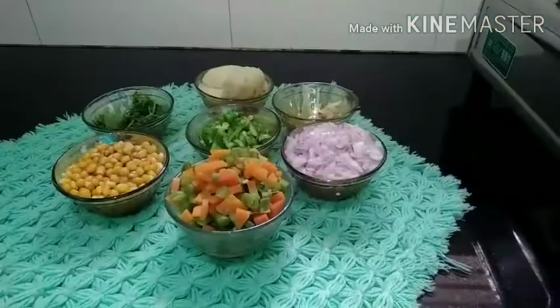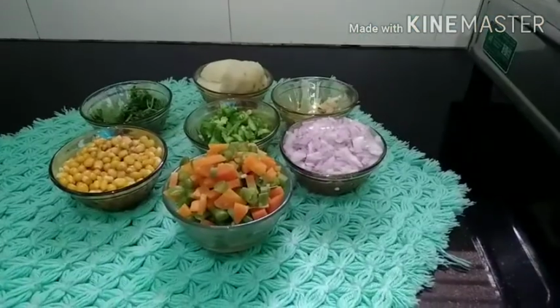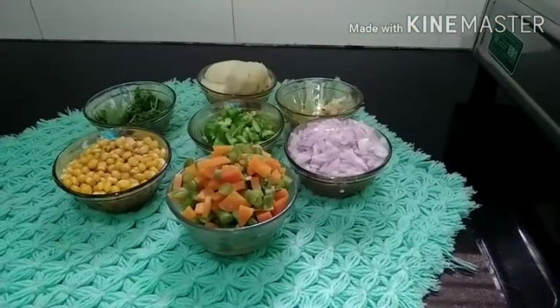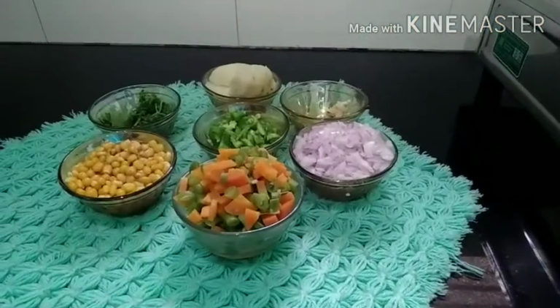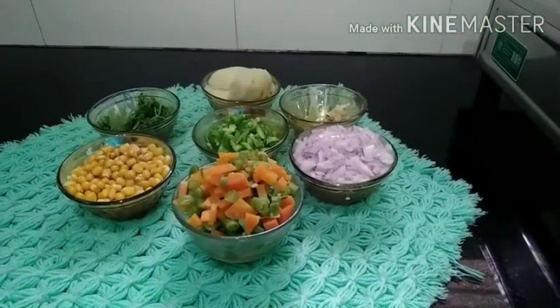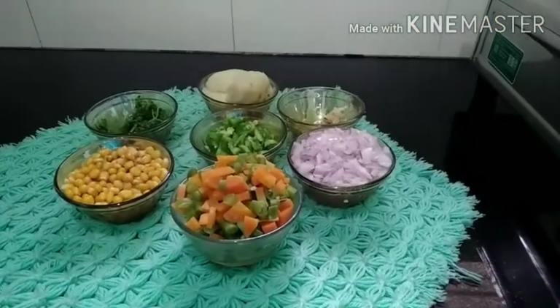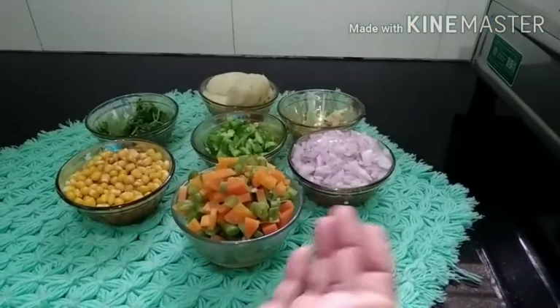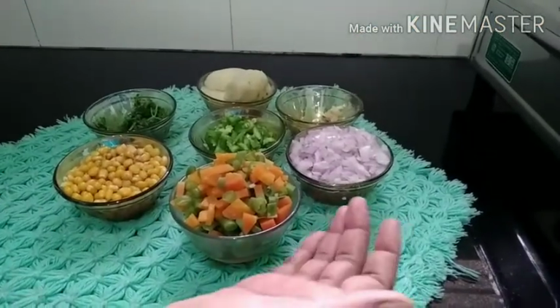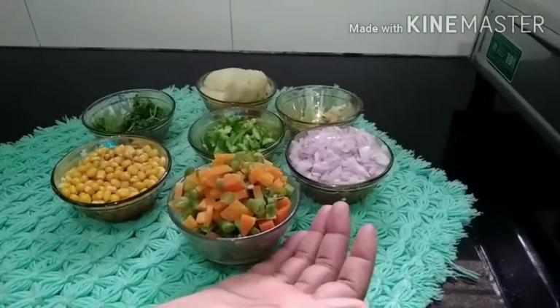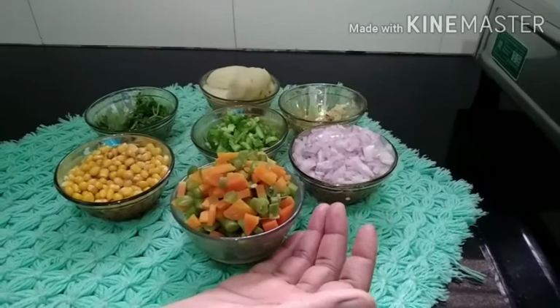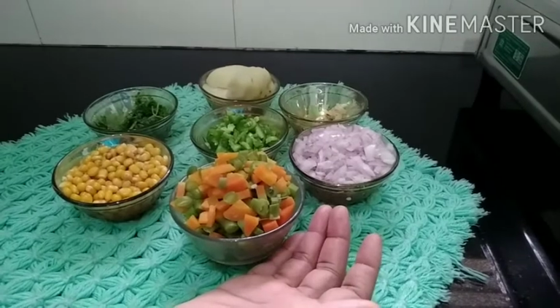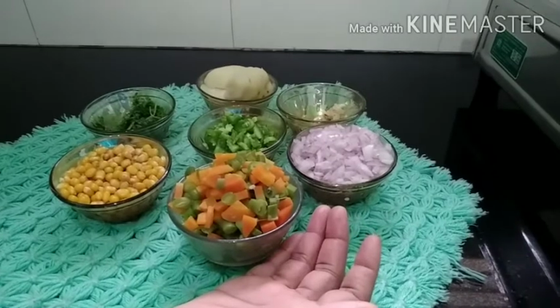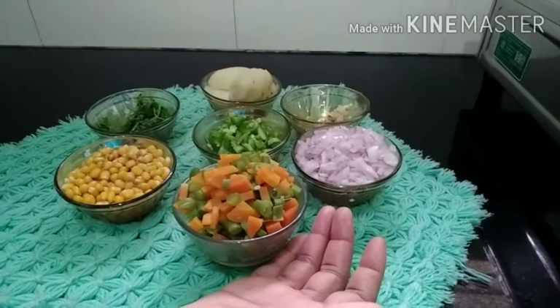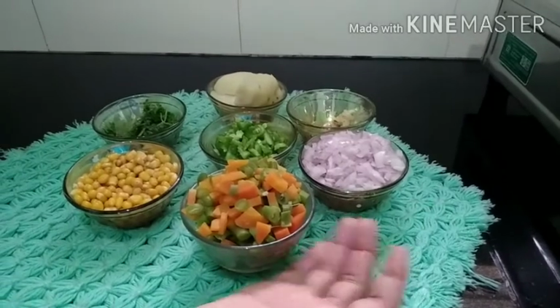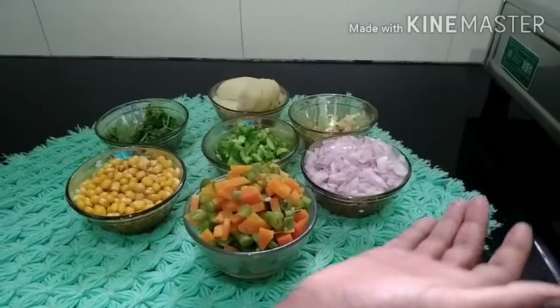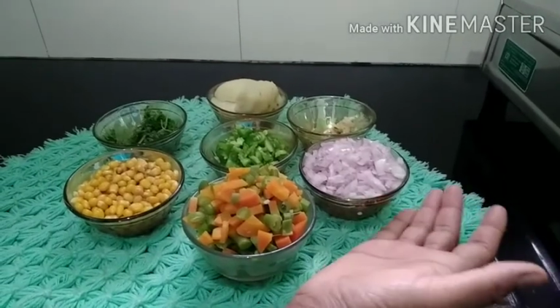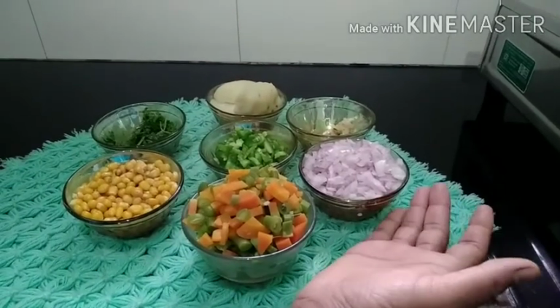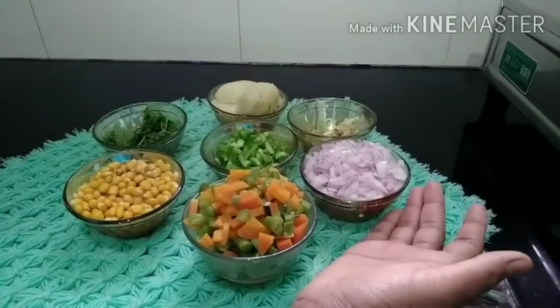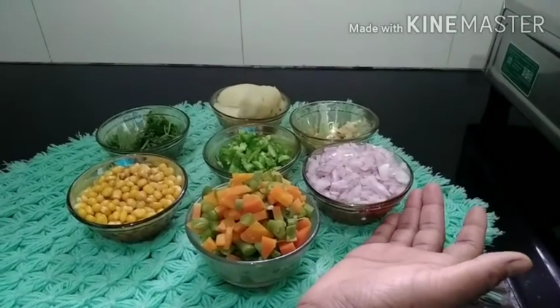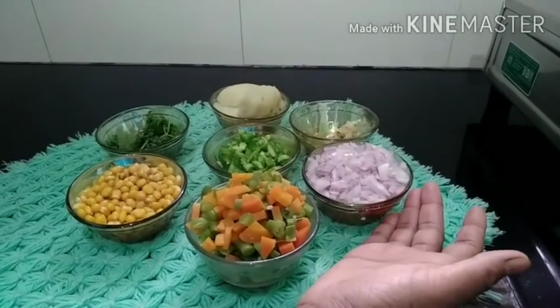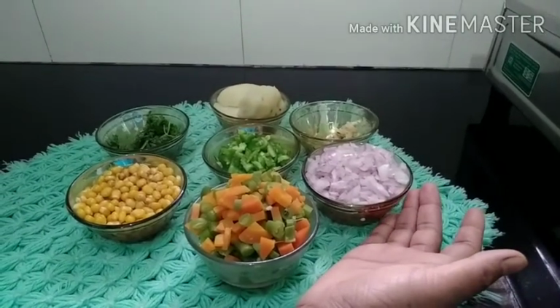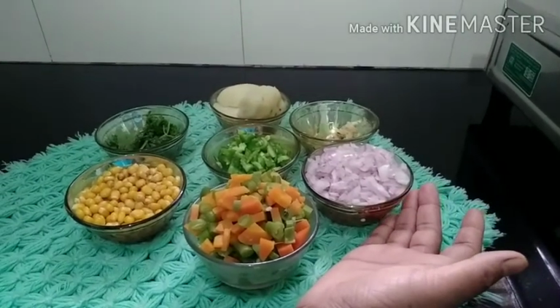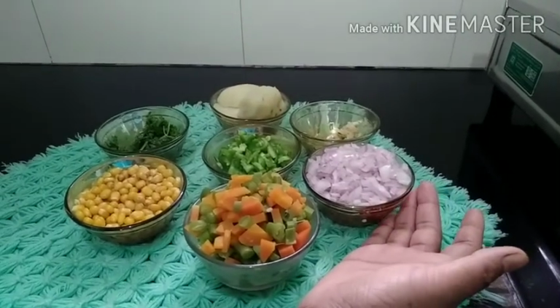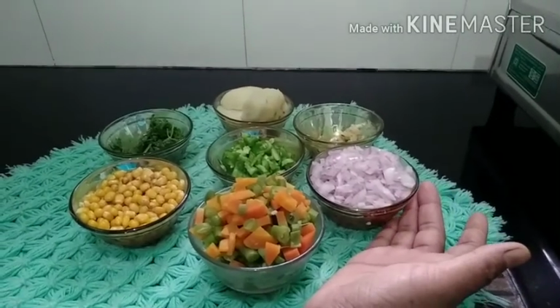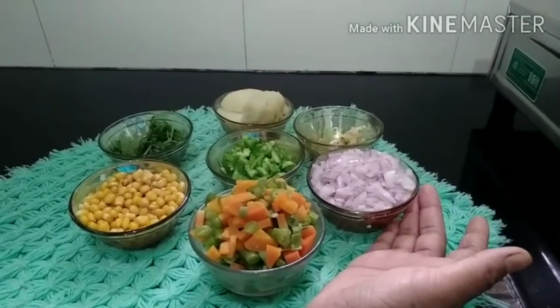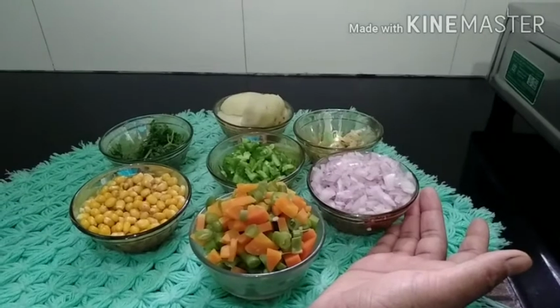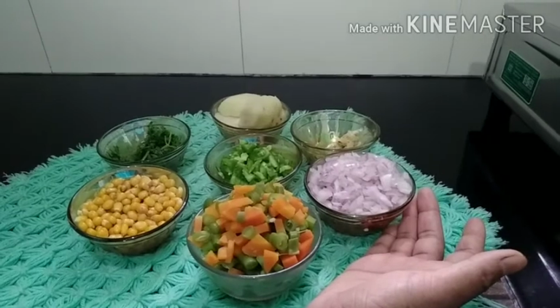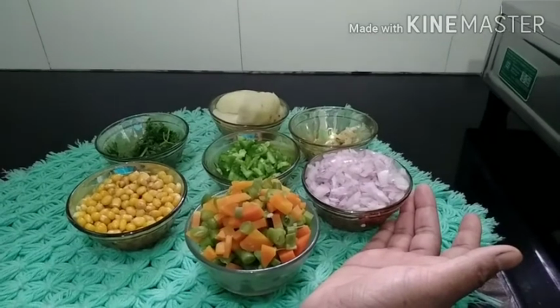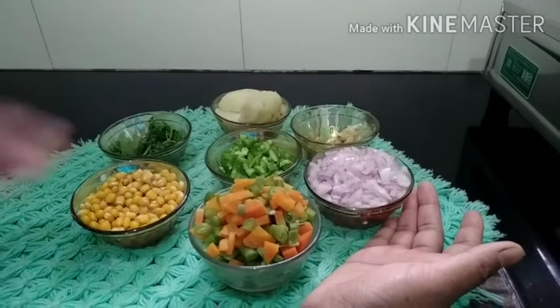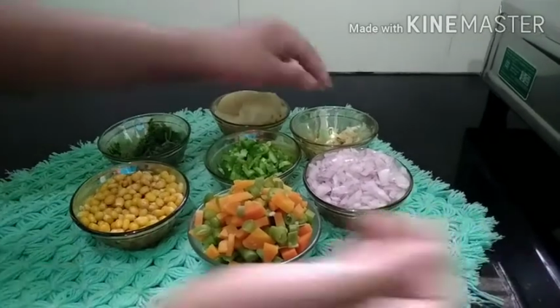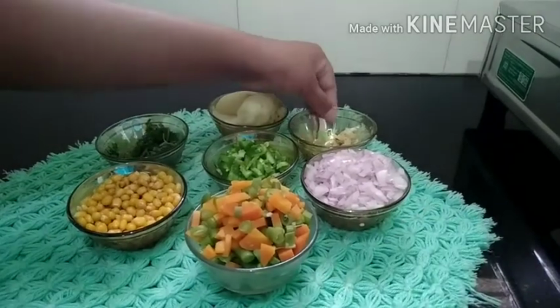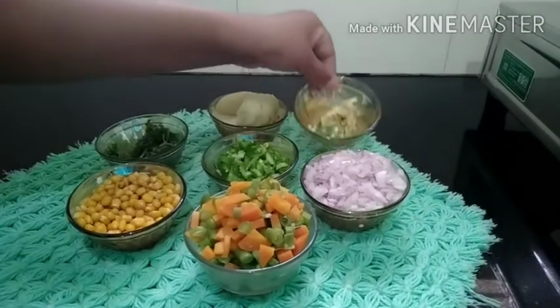Wedge Cutlete. I am using carrot and beans. I am using a small chop.